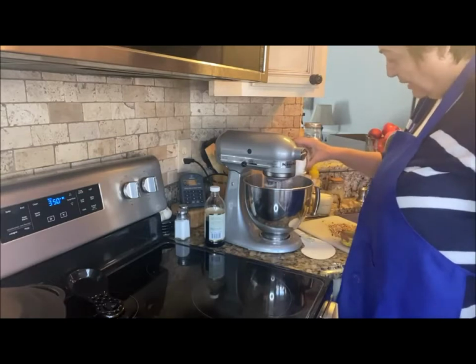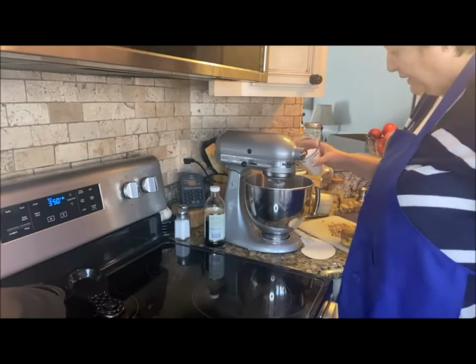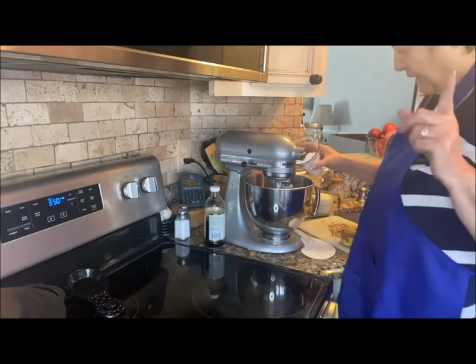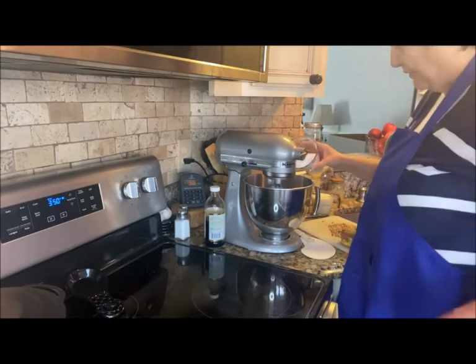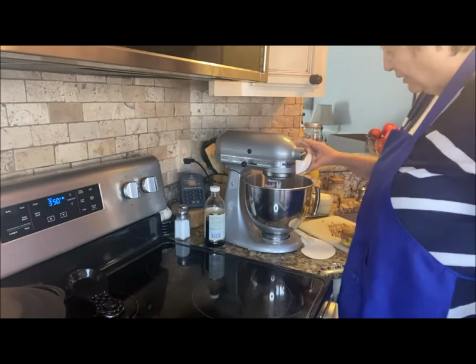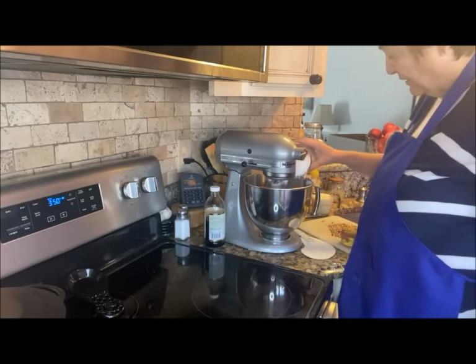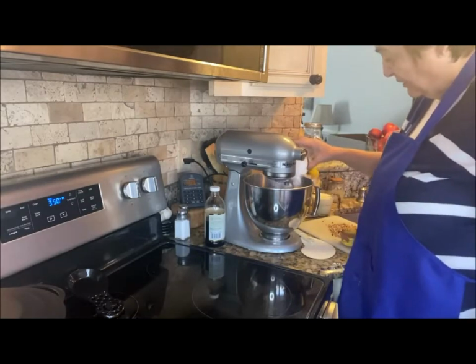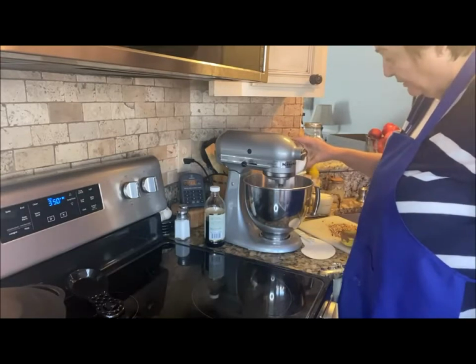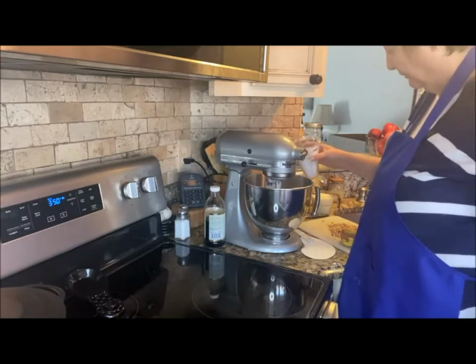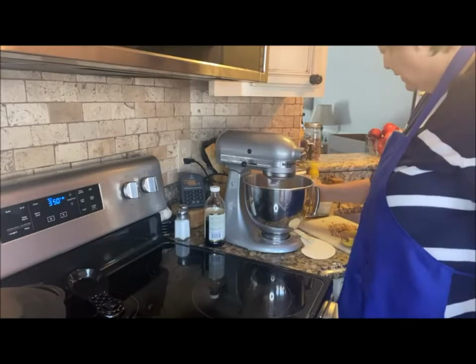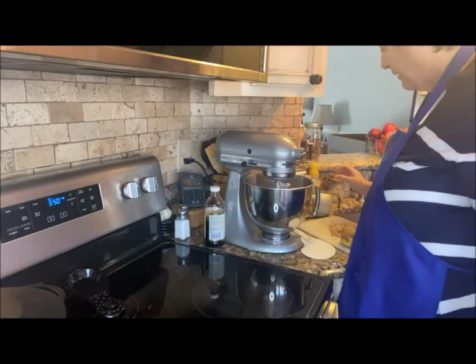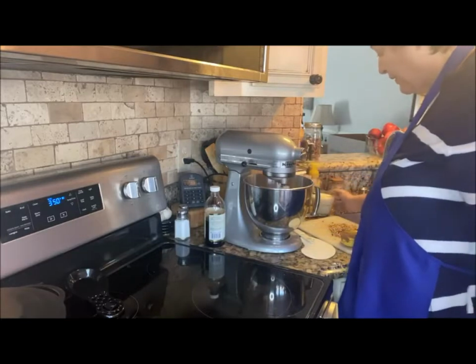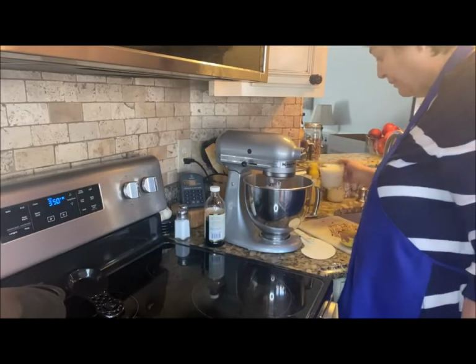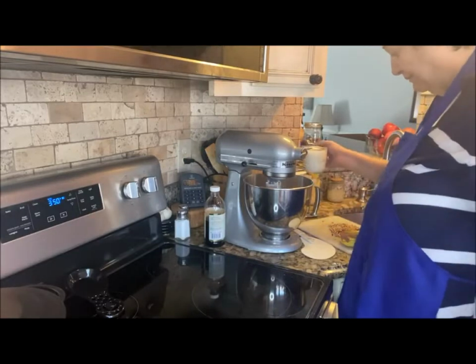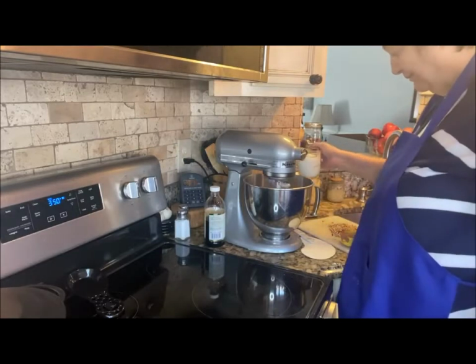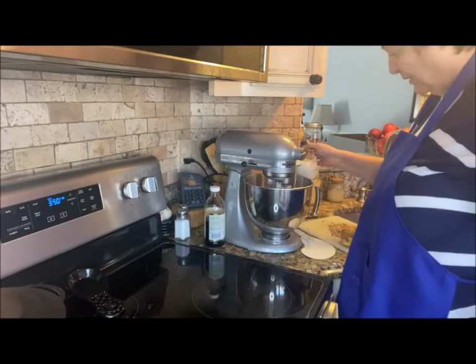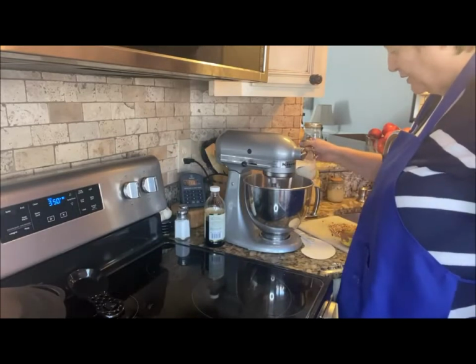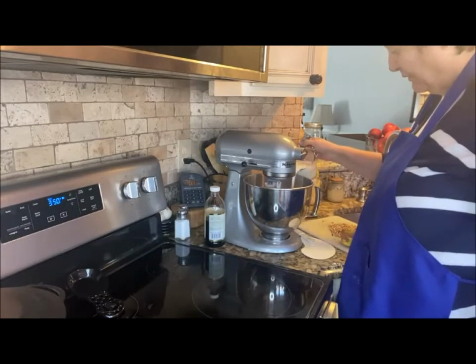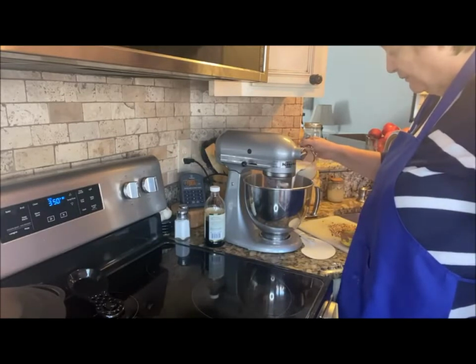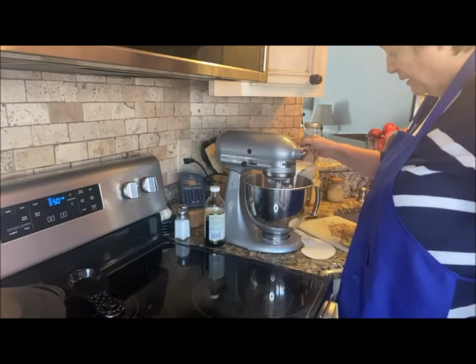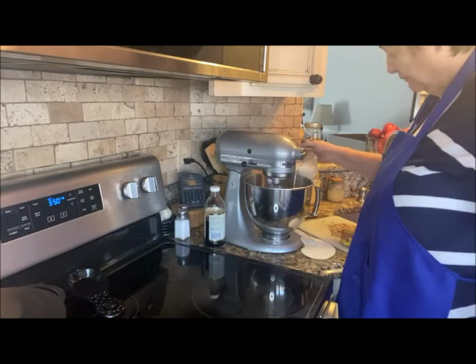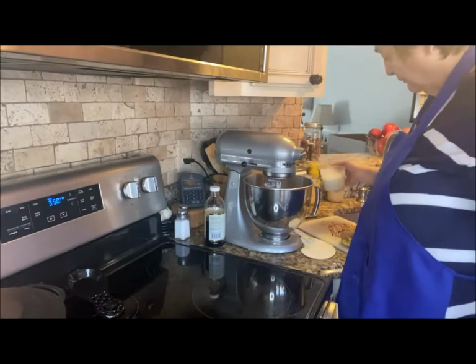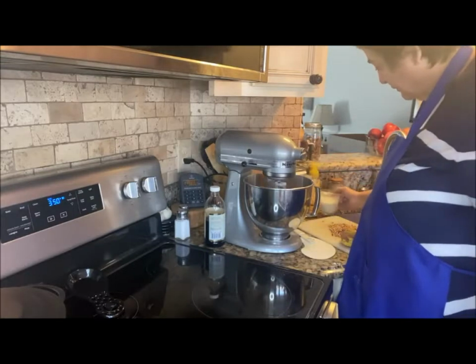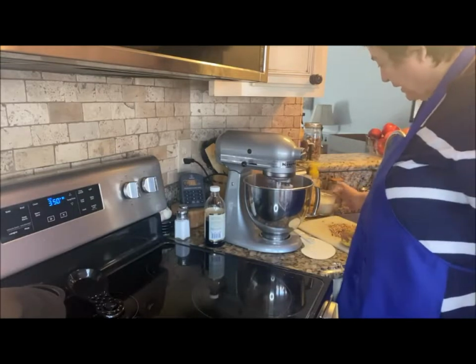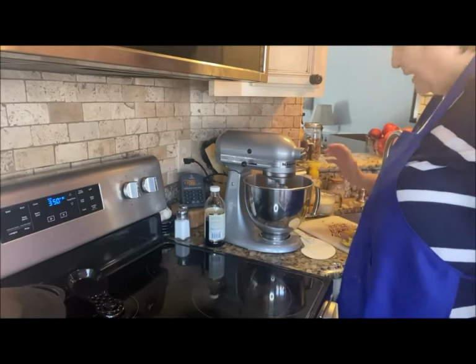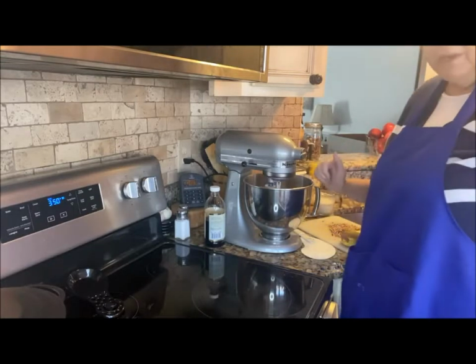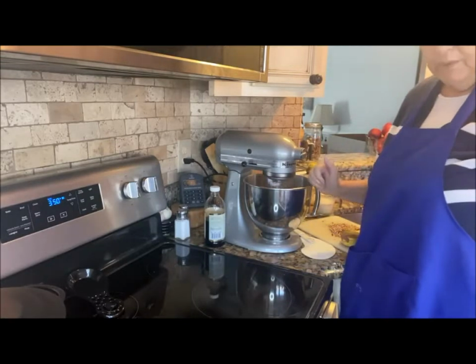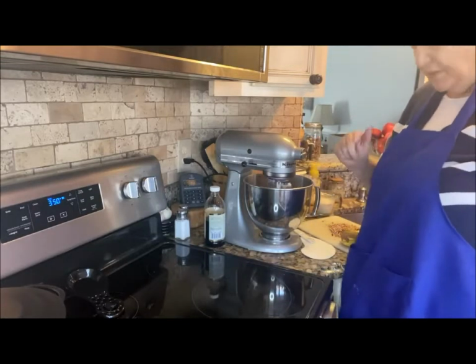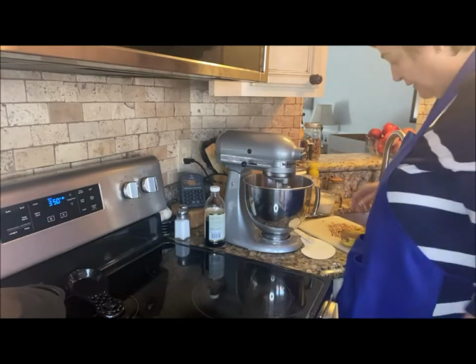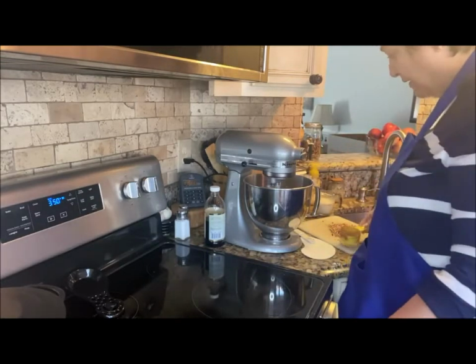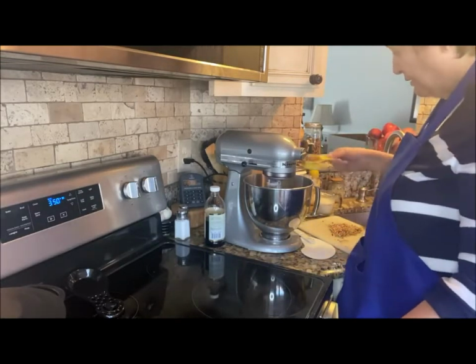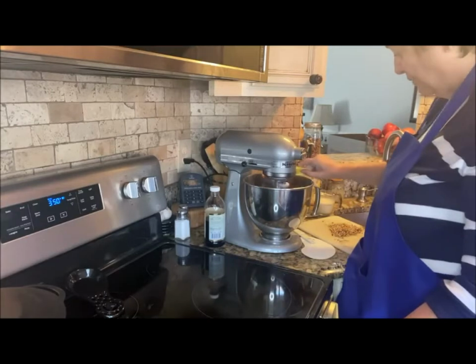Oddly enough, I do have a daughter-in-law who does not like chocolate. I don't know how that happens, but I dearly love her. I definitely overlook the fact that she doesn't like chocolate — that's okay with me.